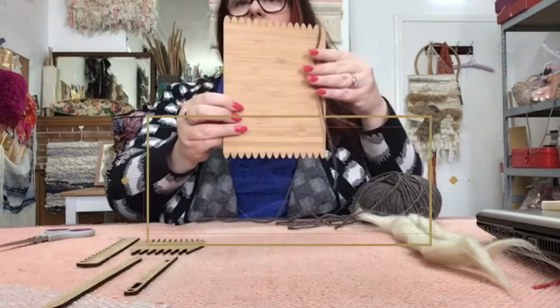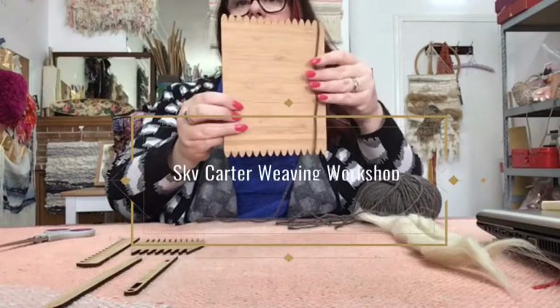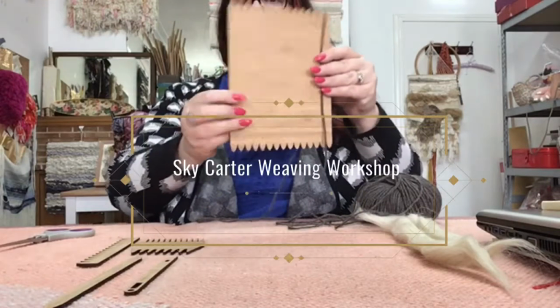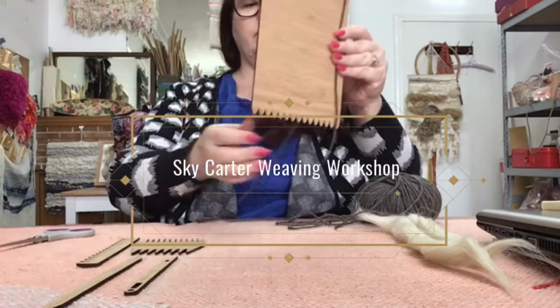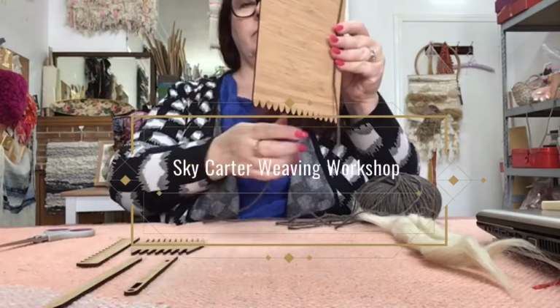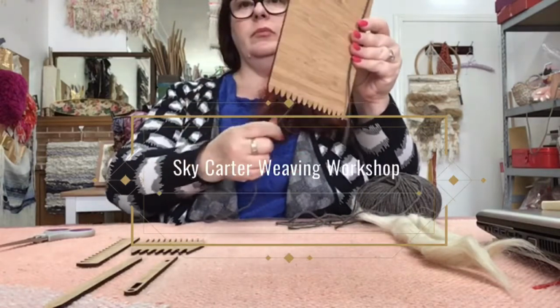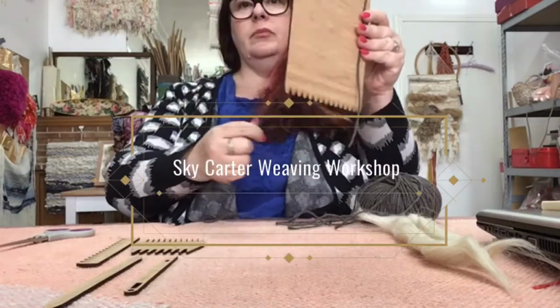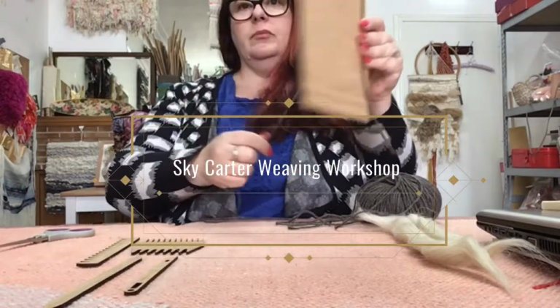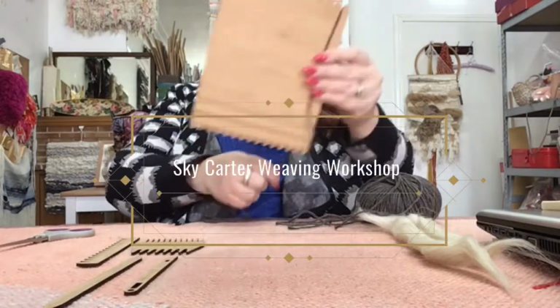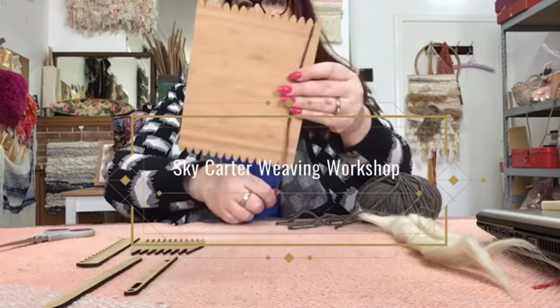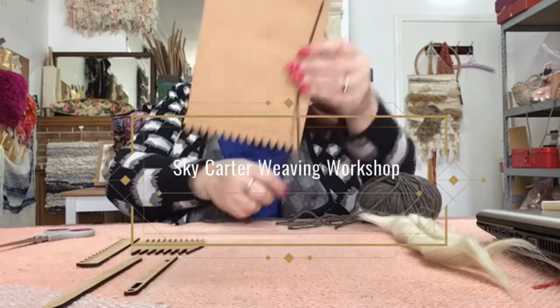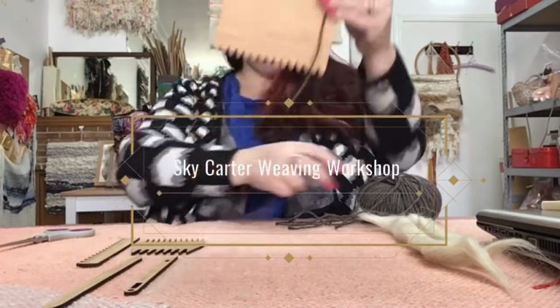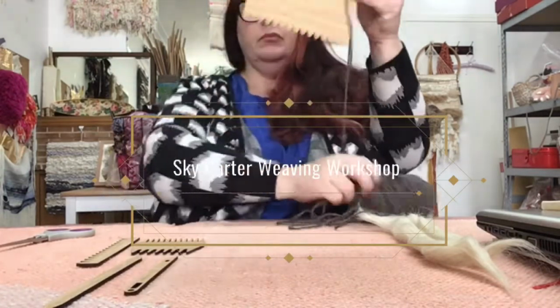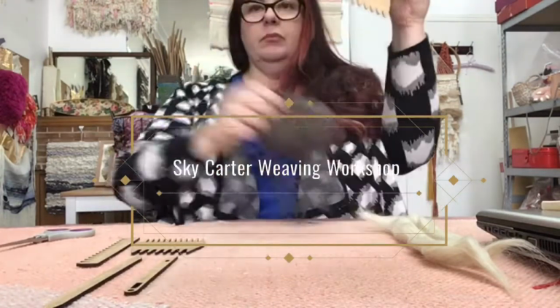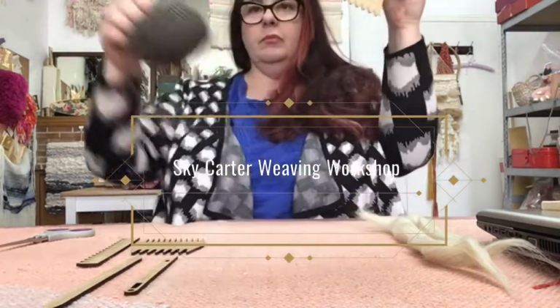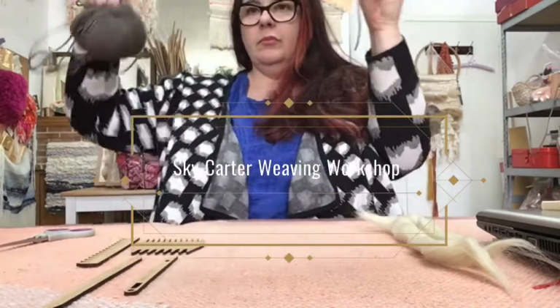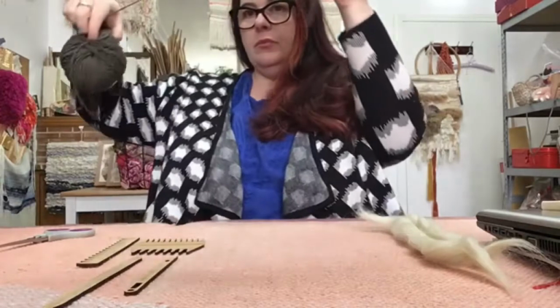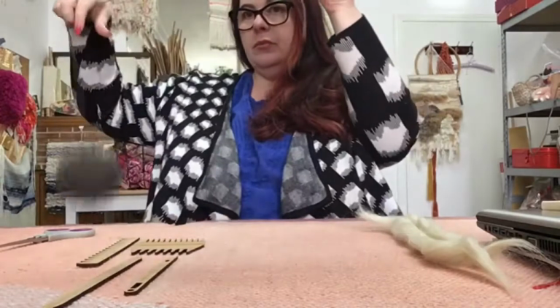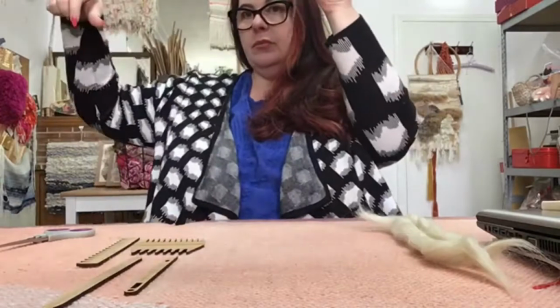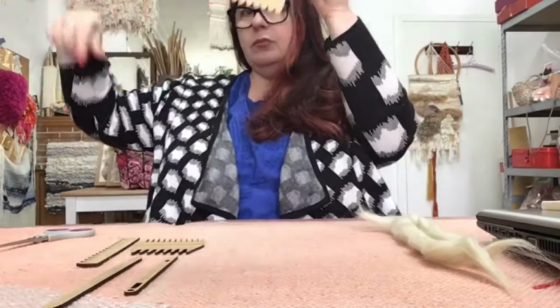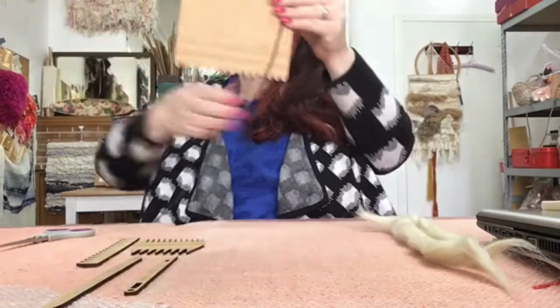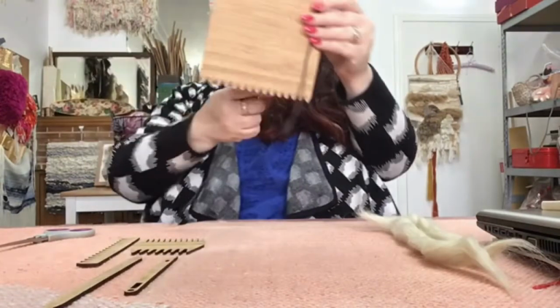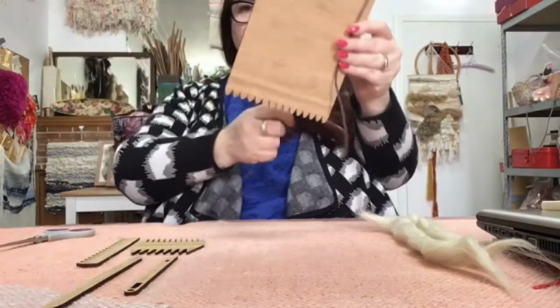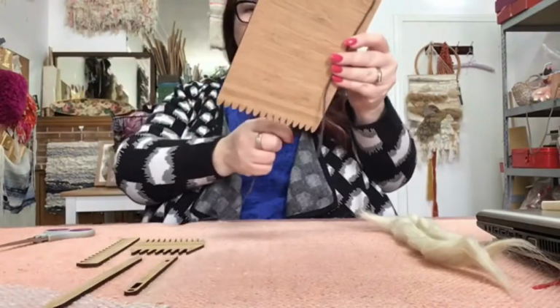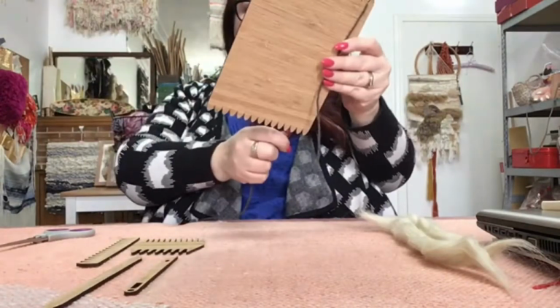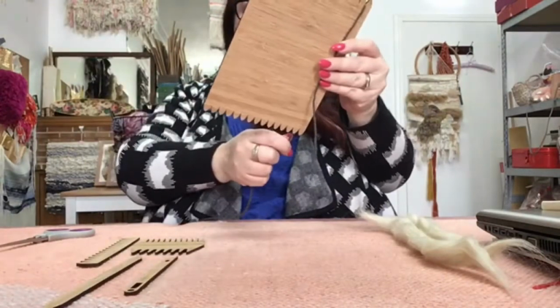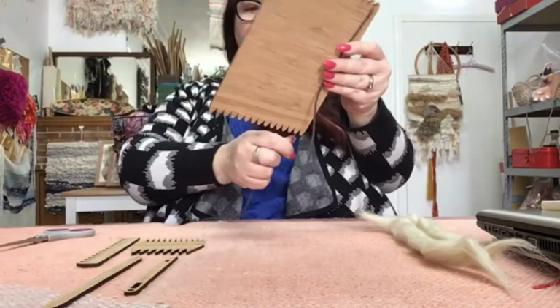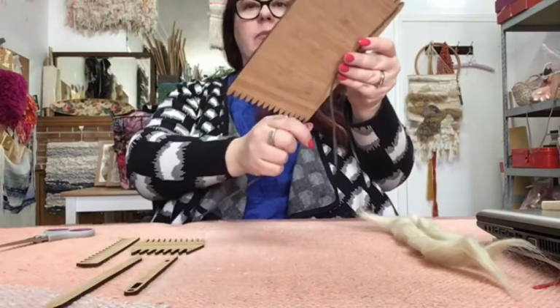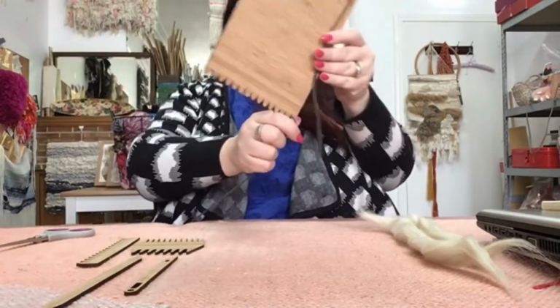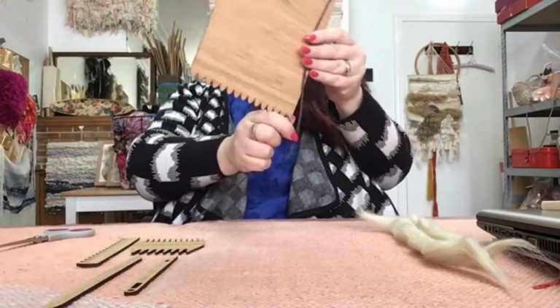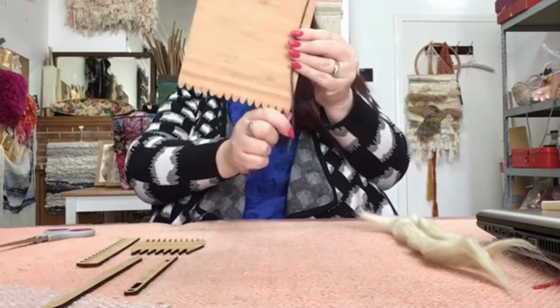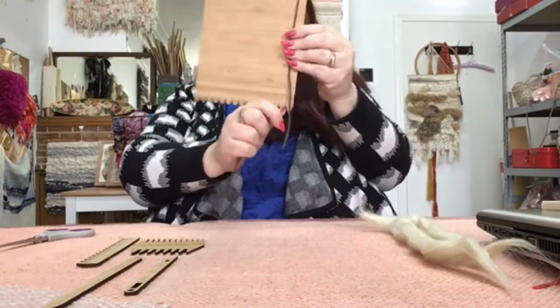Hi everybody, thanks for booking into my workshop. Here's a little tutorial to support the information that I gave you in the workshop.